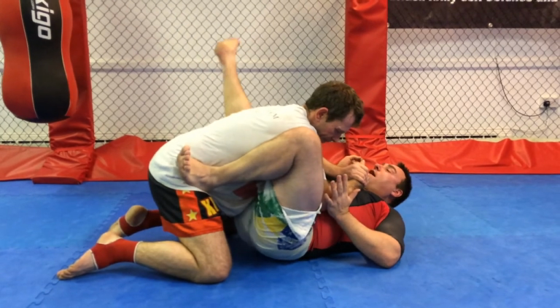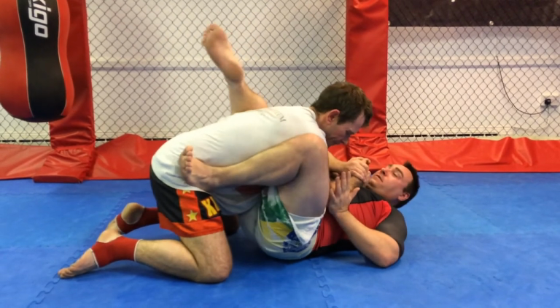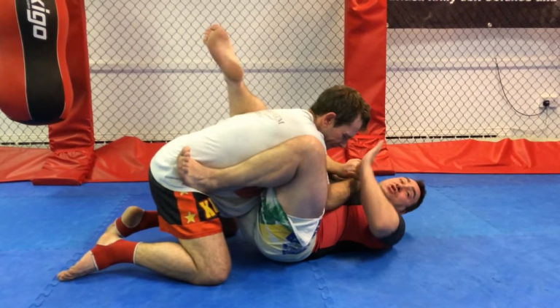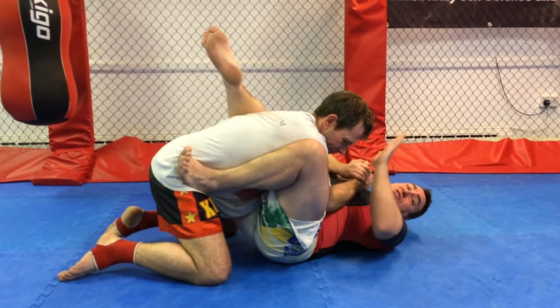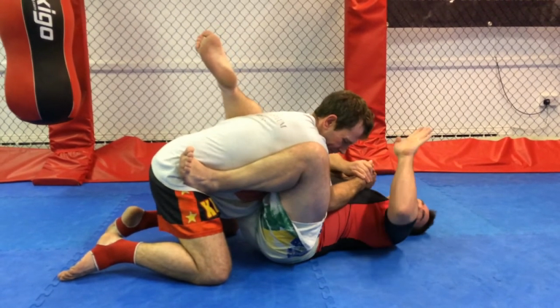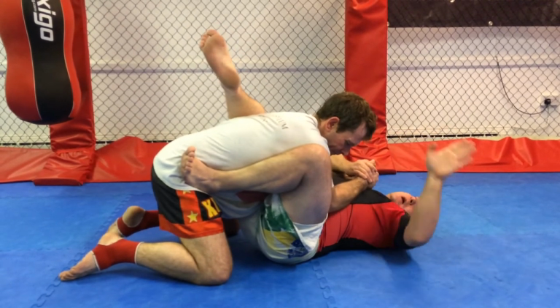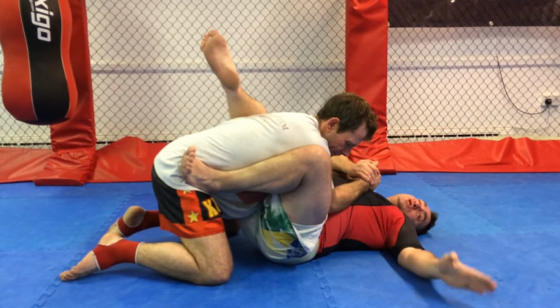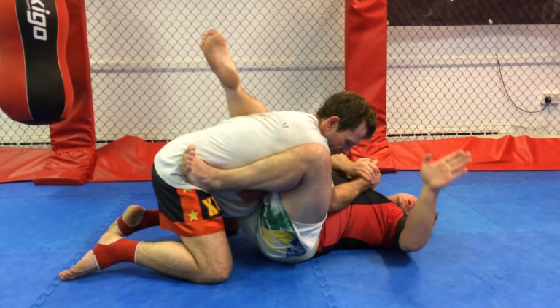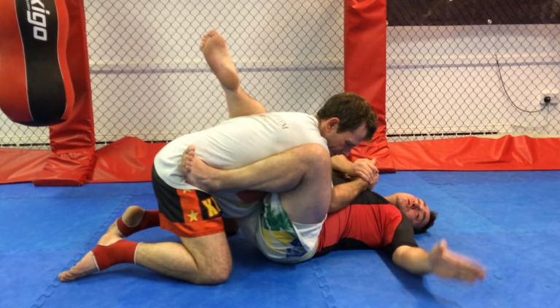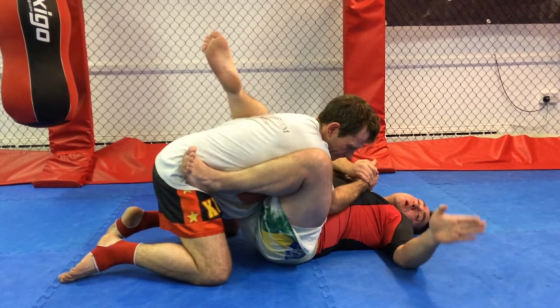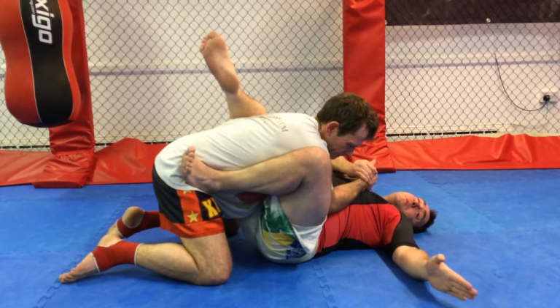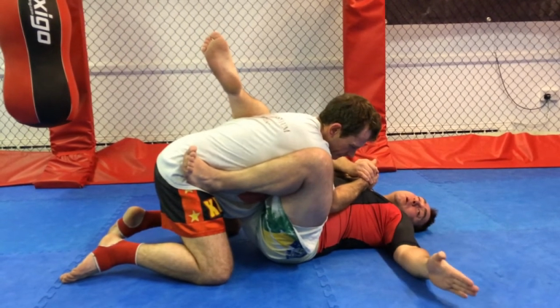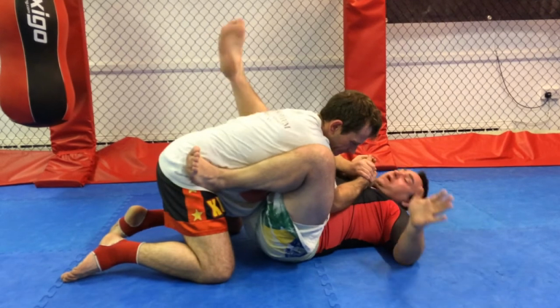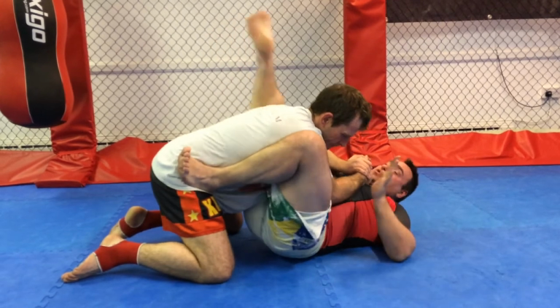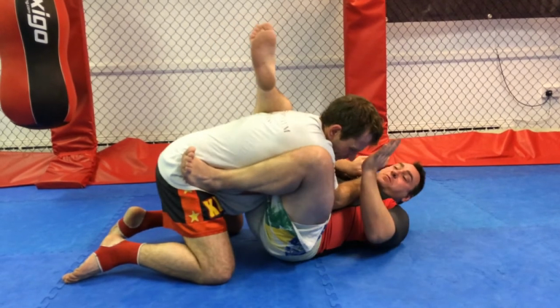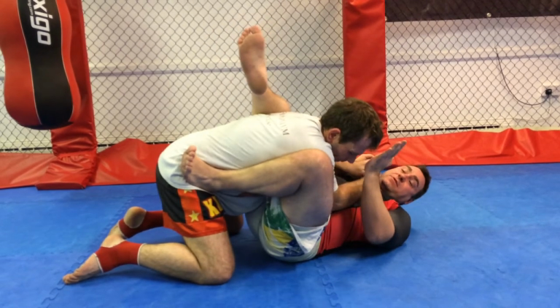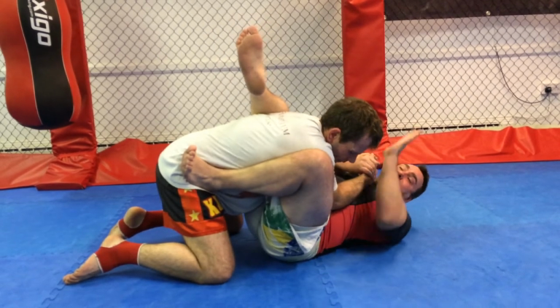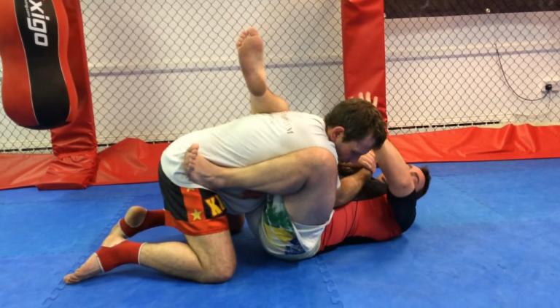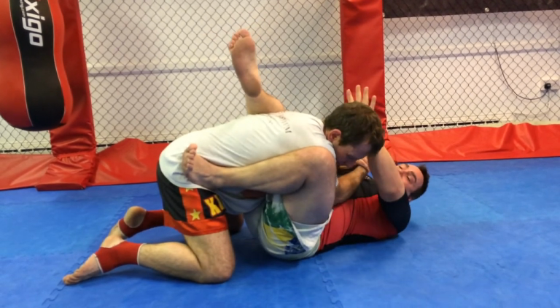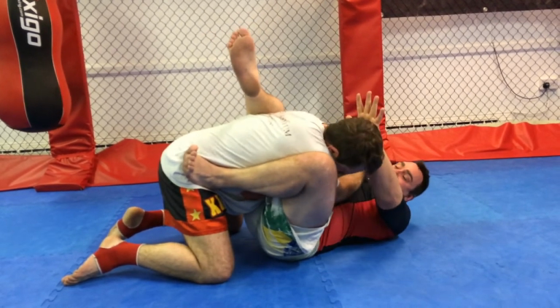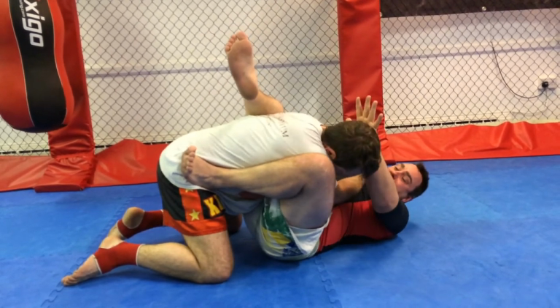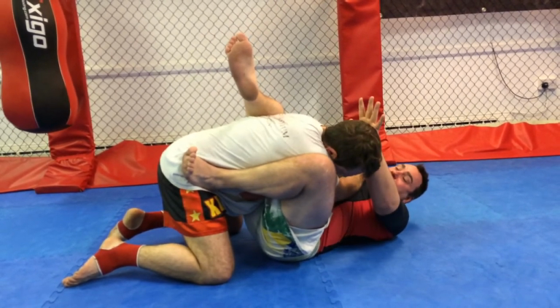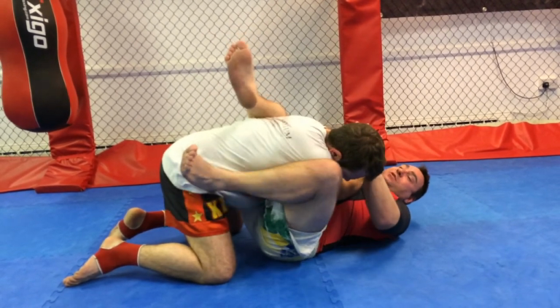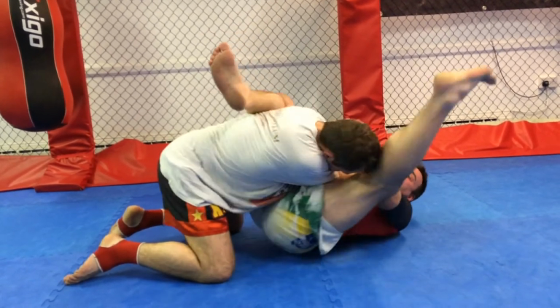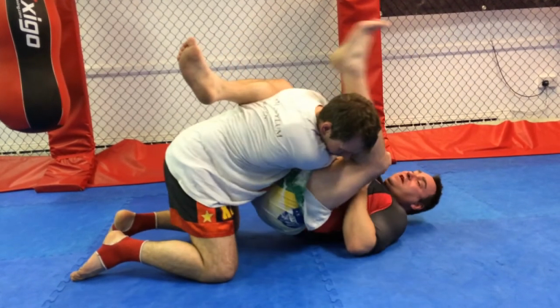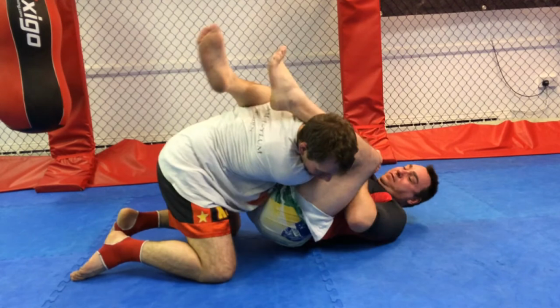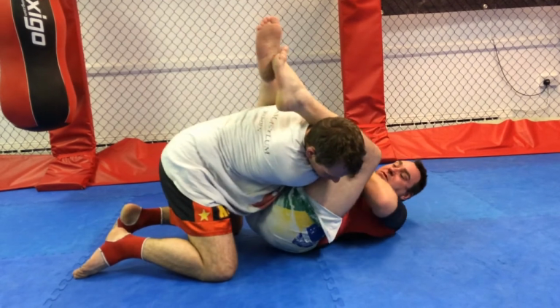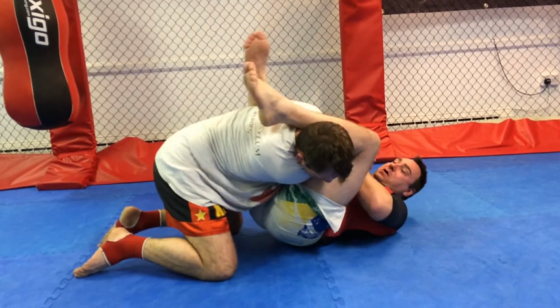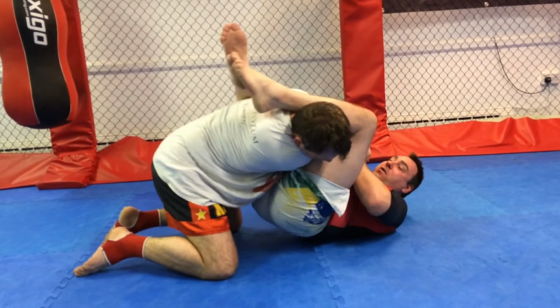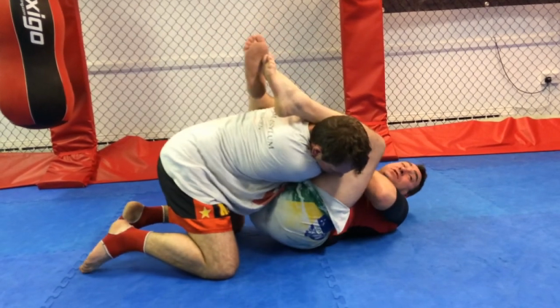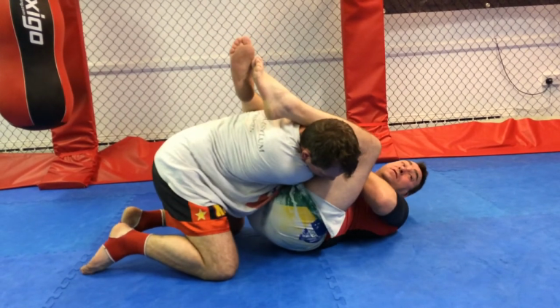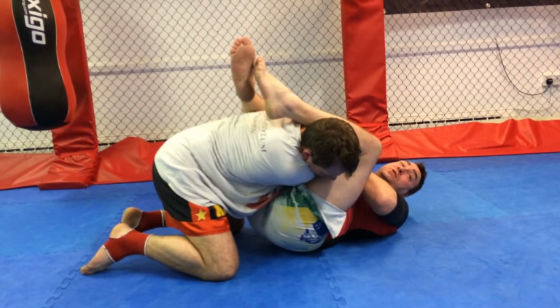My right leg squashes Dean and pushes him towards where my armbar will be. He squashes him and makes him compact. Post down, keeping his arm tight to my chest. Lift up and then post for submission.